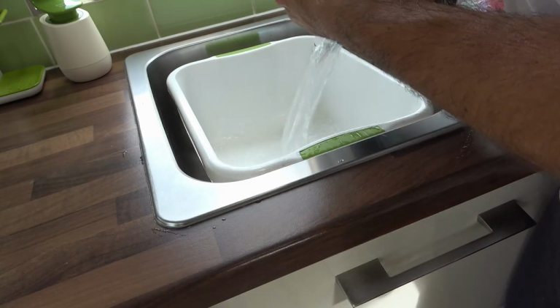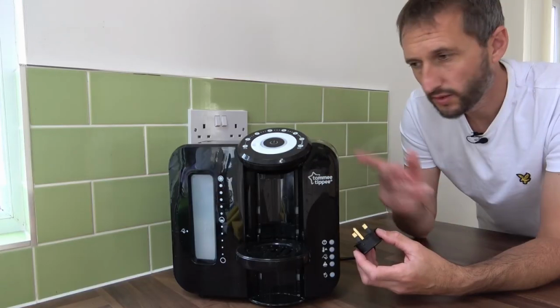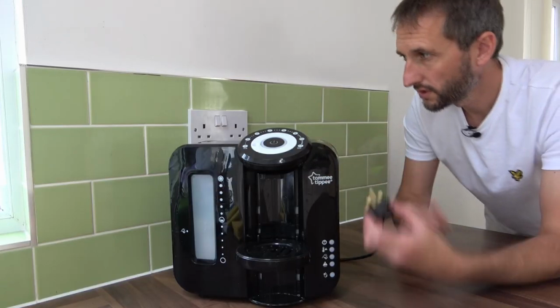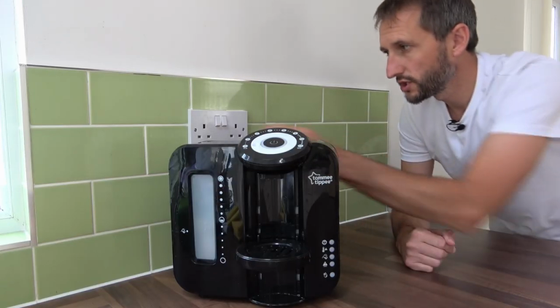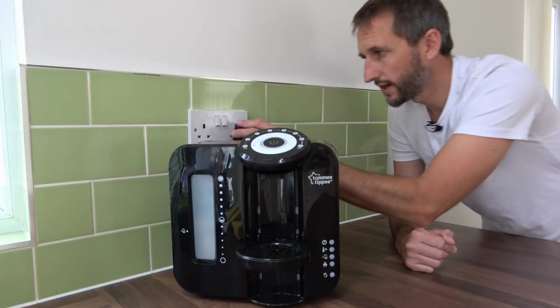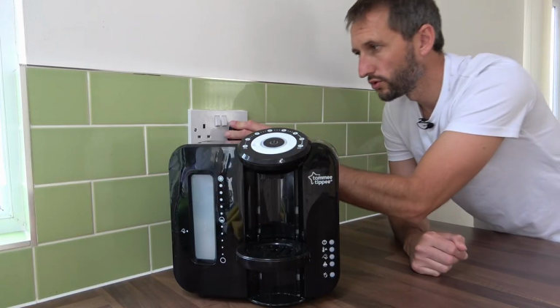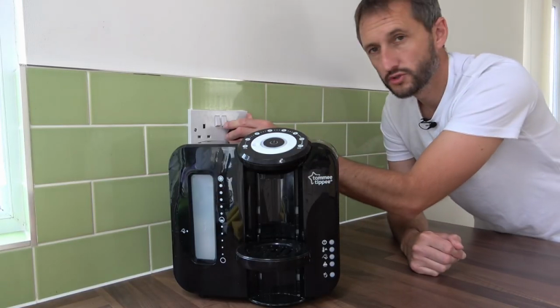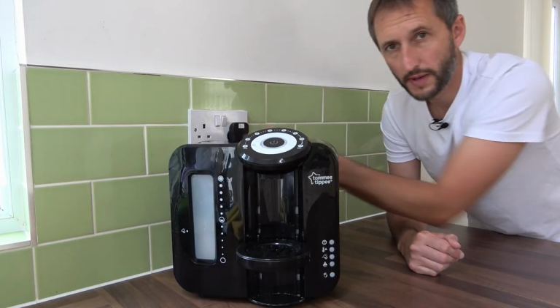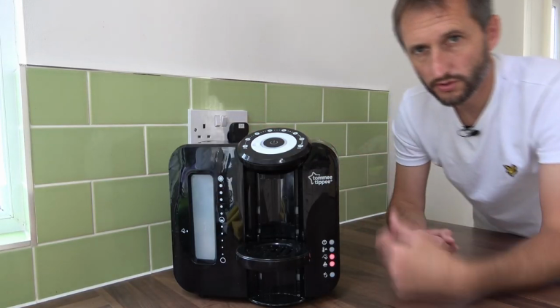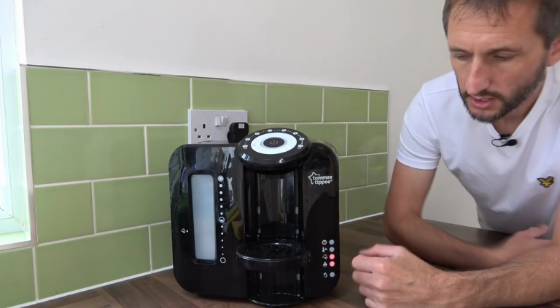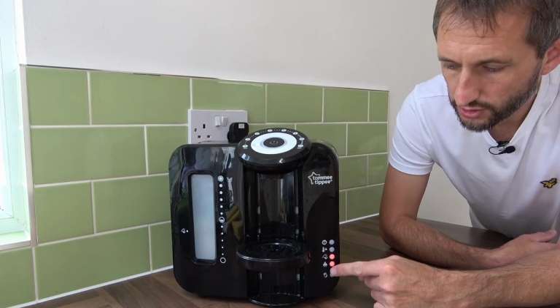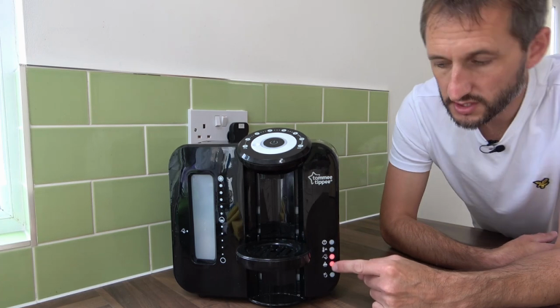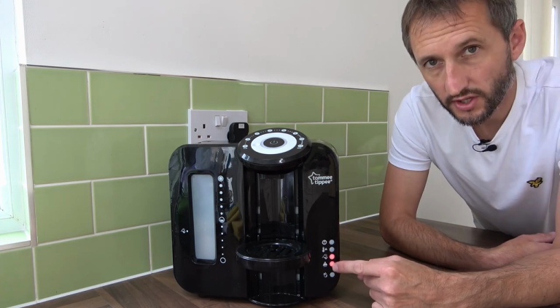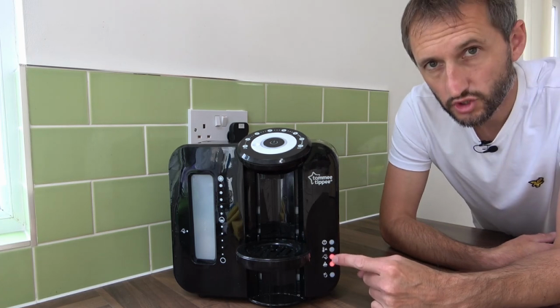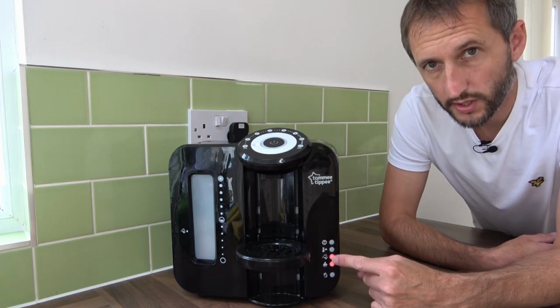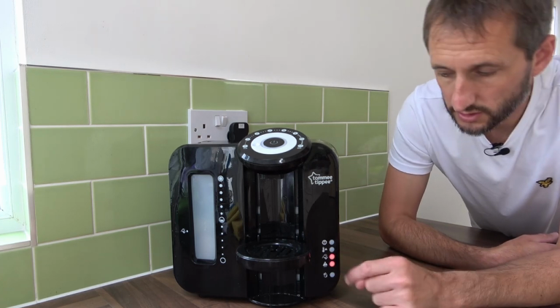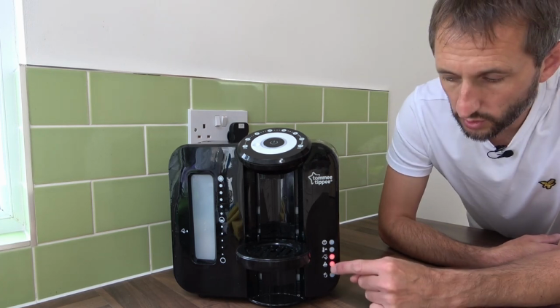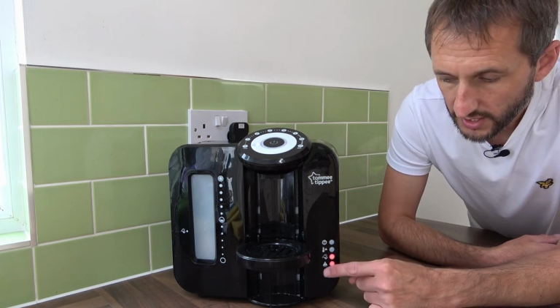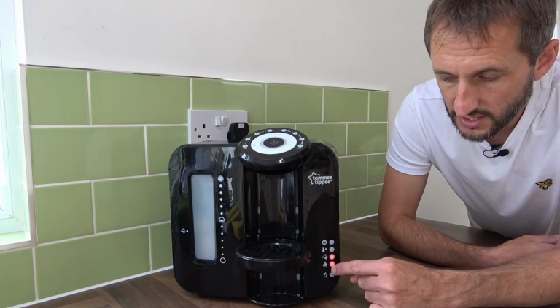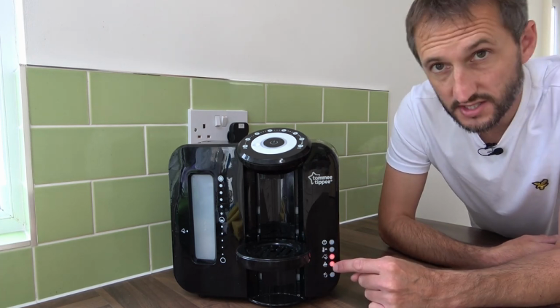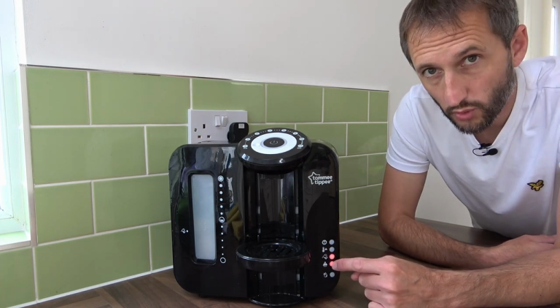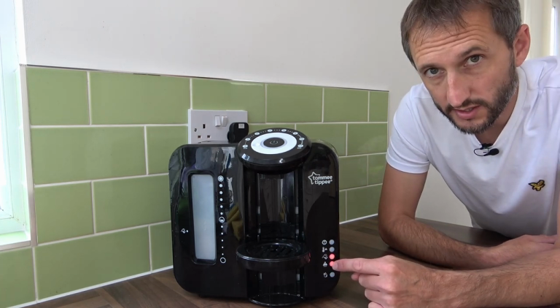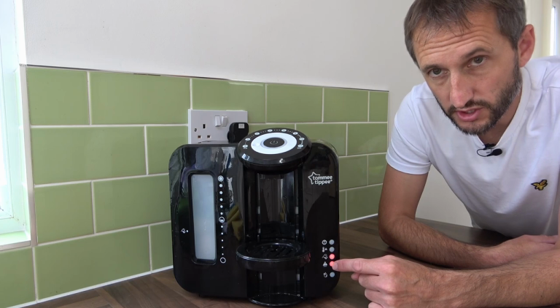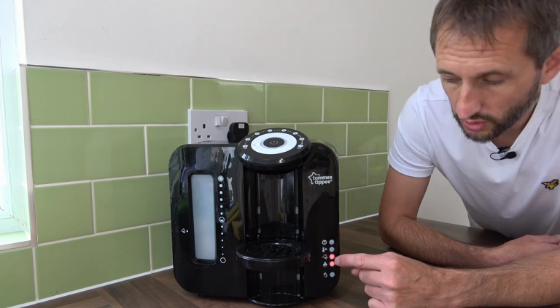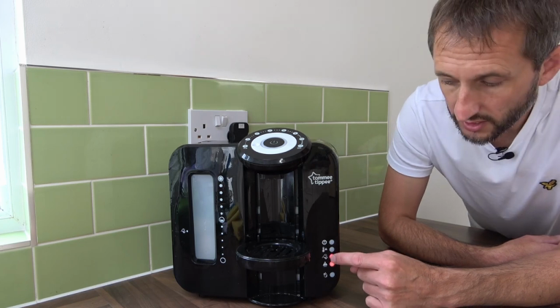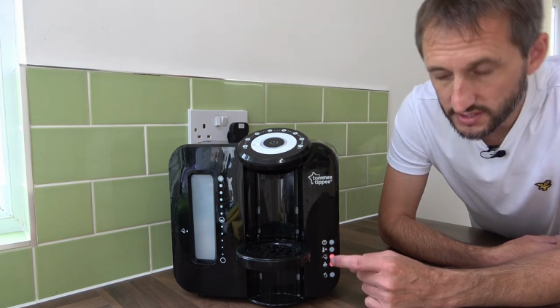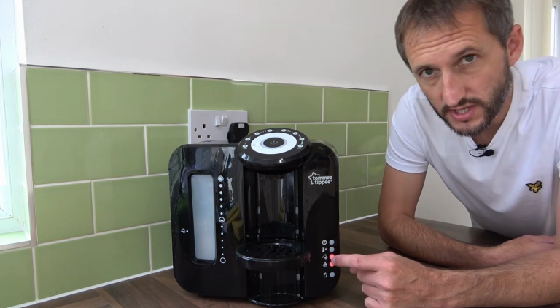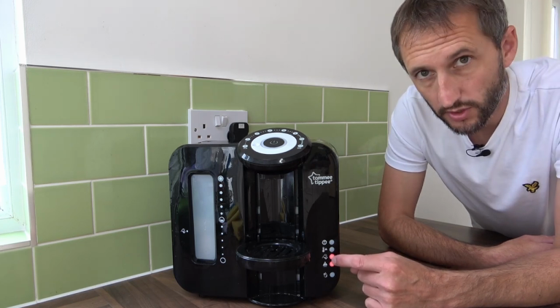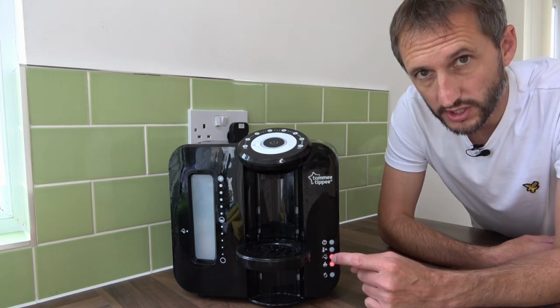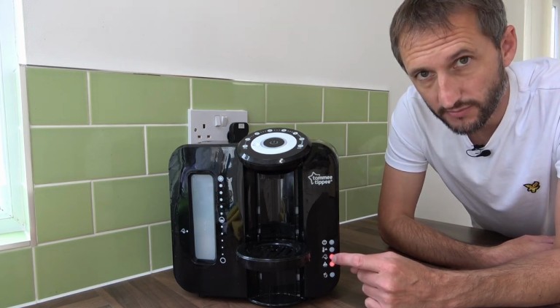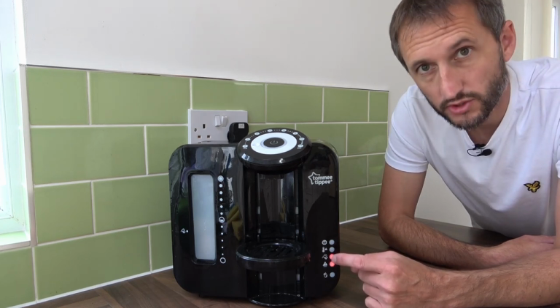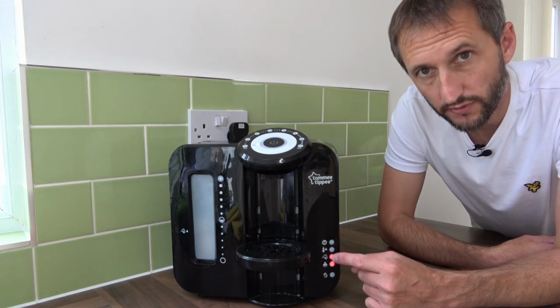Now when I plug the machine back in the wall and turn the power on, you should notice you'll have two warning lights. One is the de-scaling warning light we just saw, and the other is now telling you that the machine is empty, which is perfect.